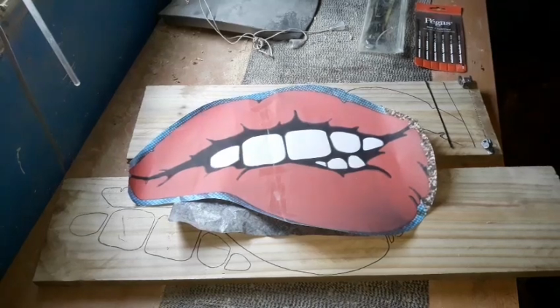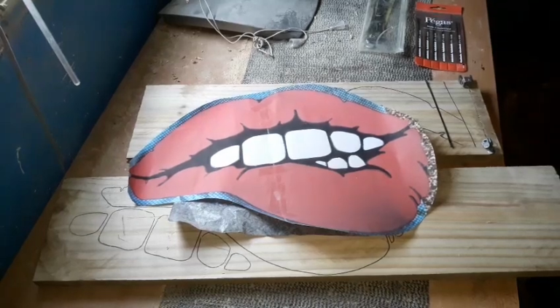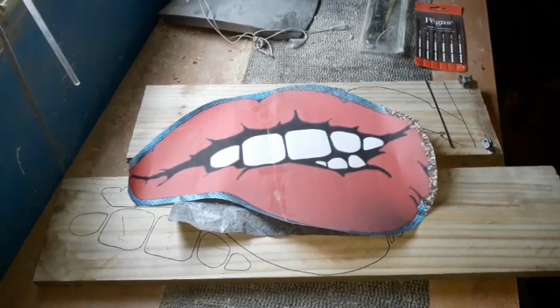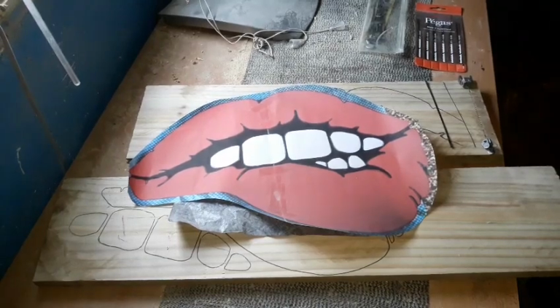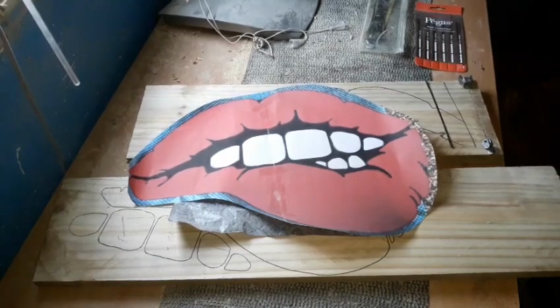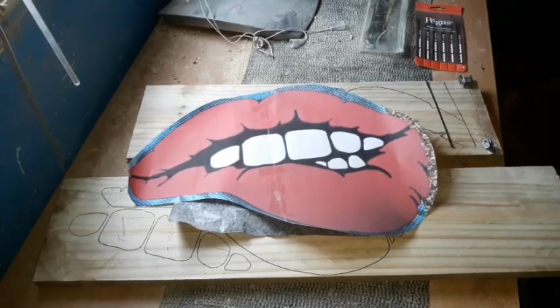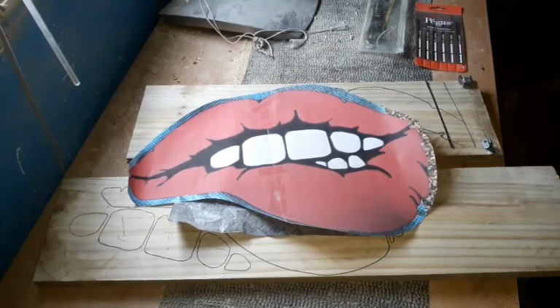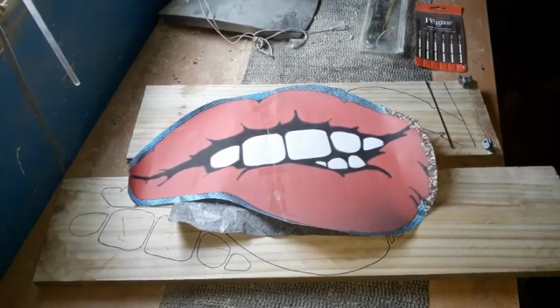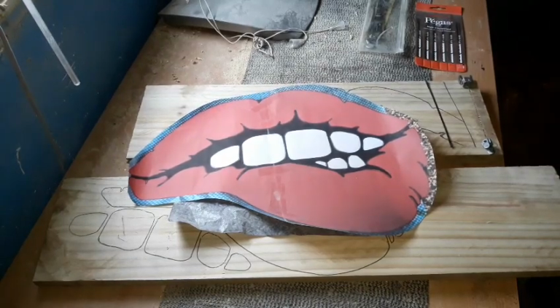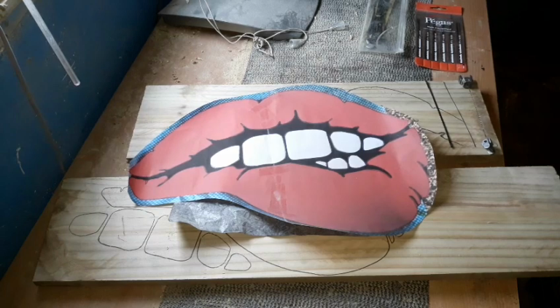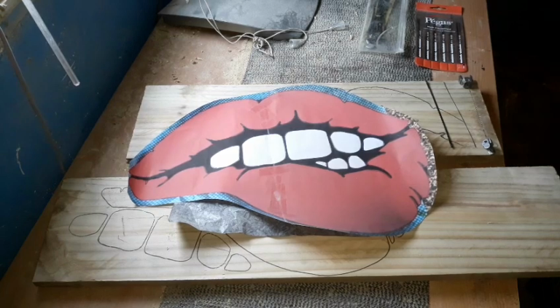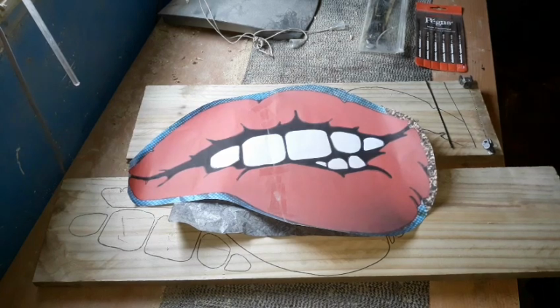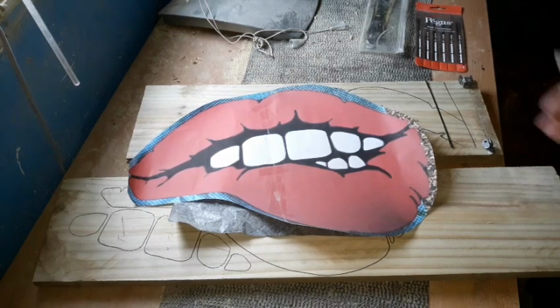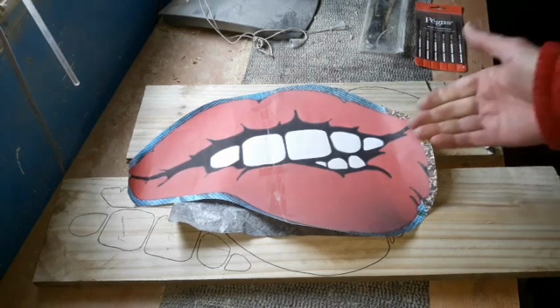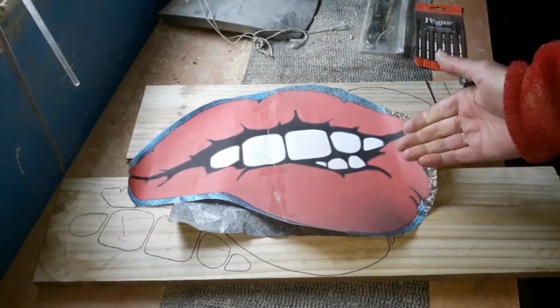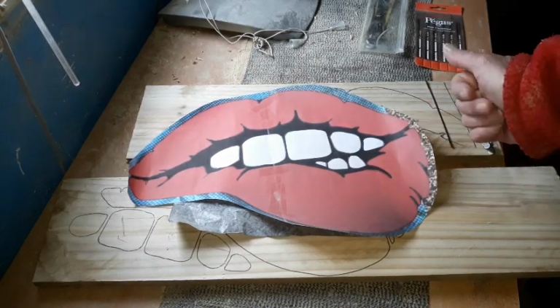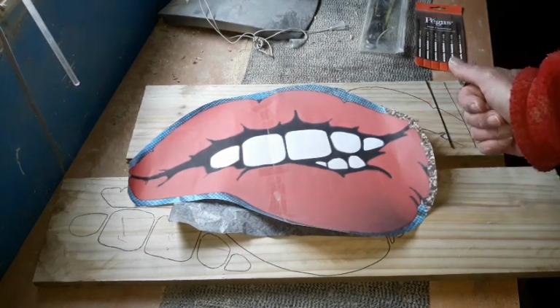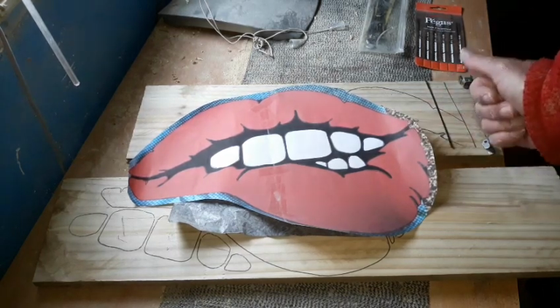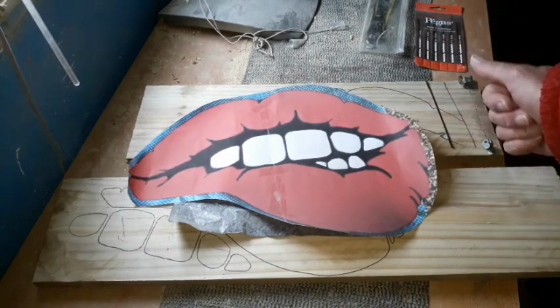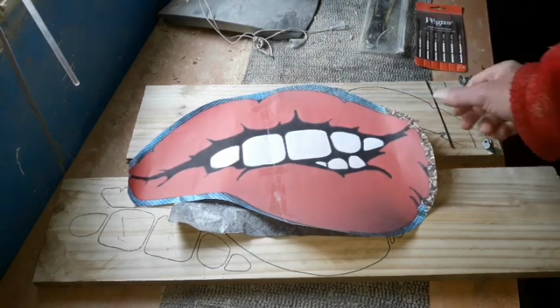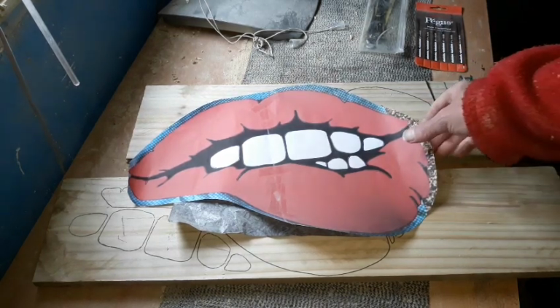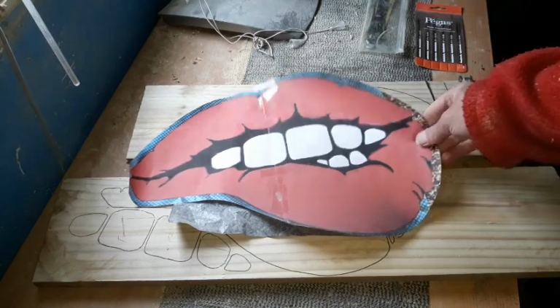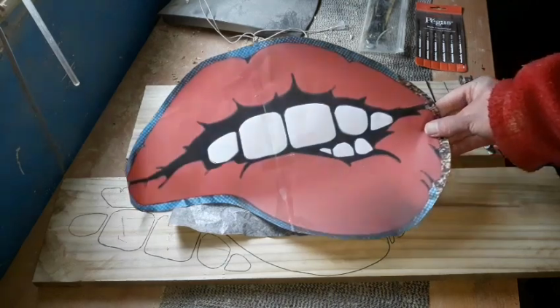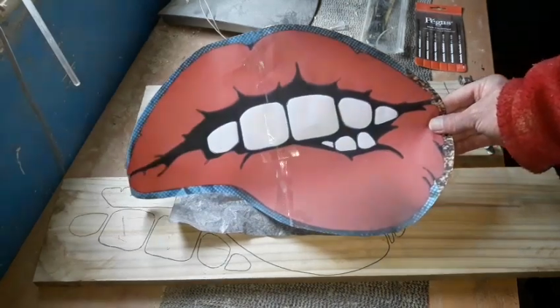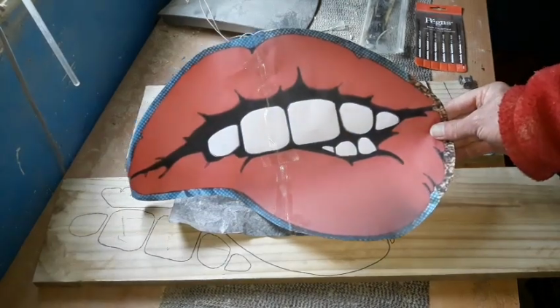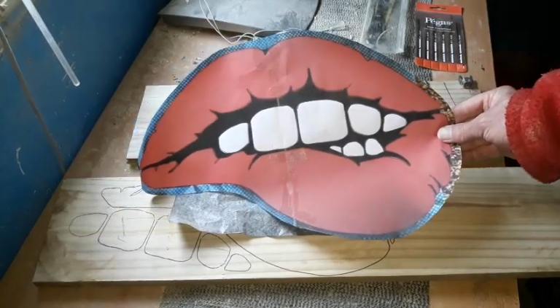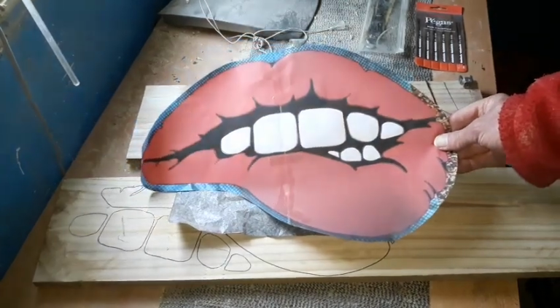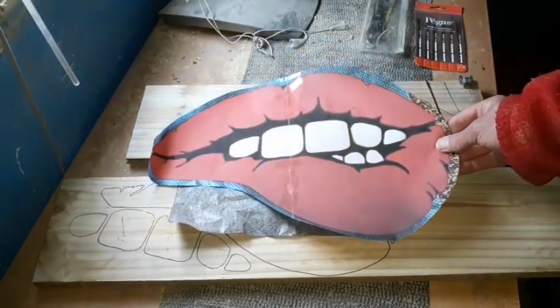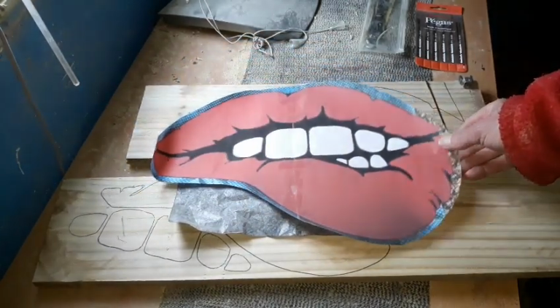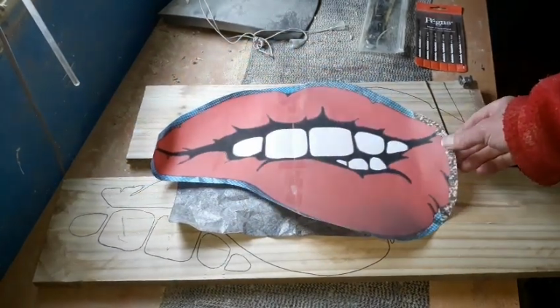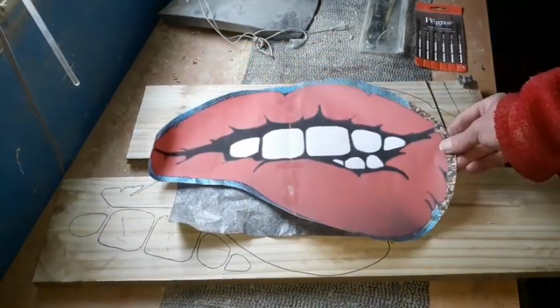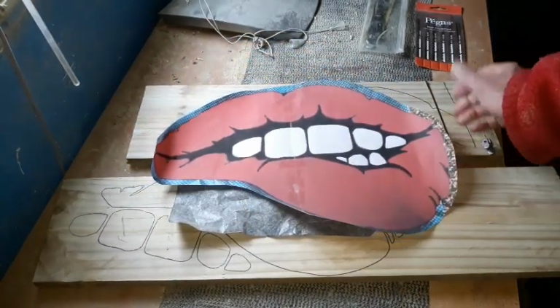Hello again, it's time for another project. Today we're going to do some scroll work on these biting lips. It's an unusual one but it's just a nice size to fit on my shed outside.